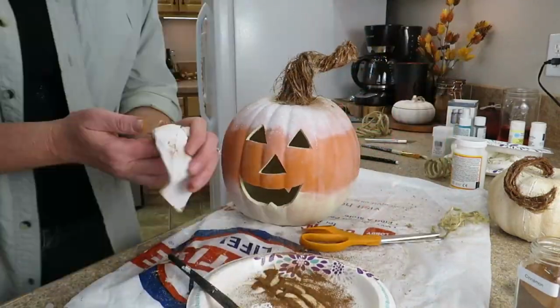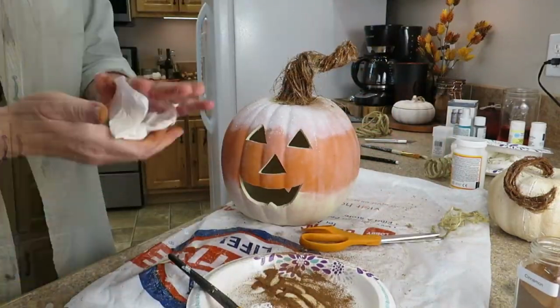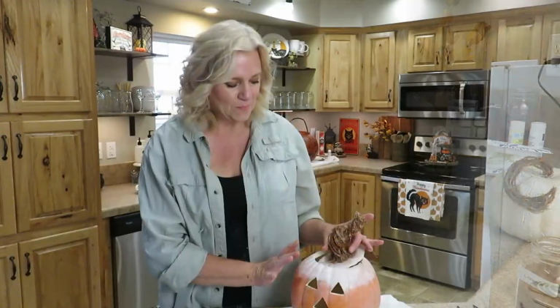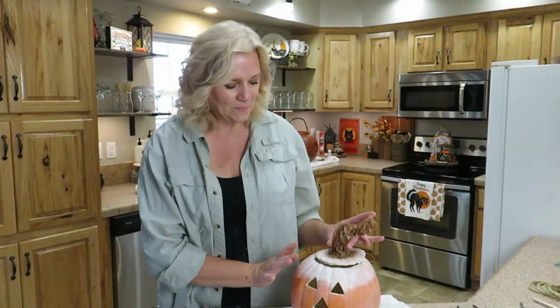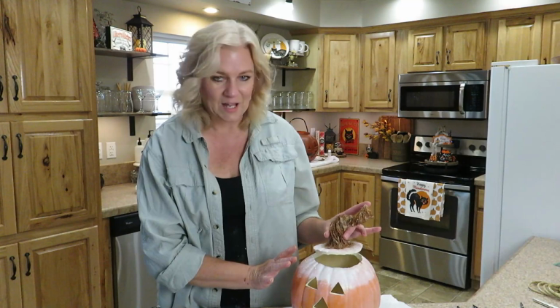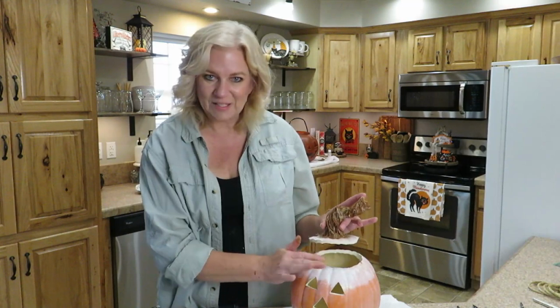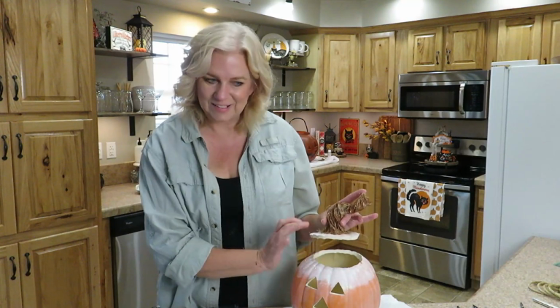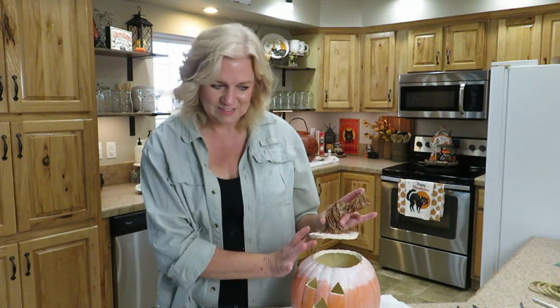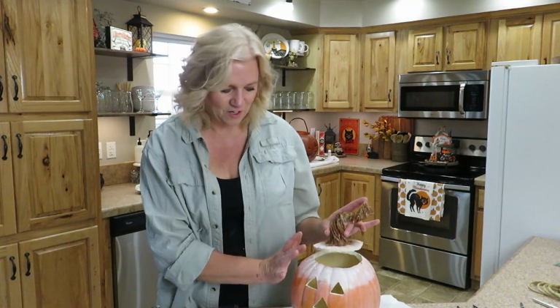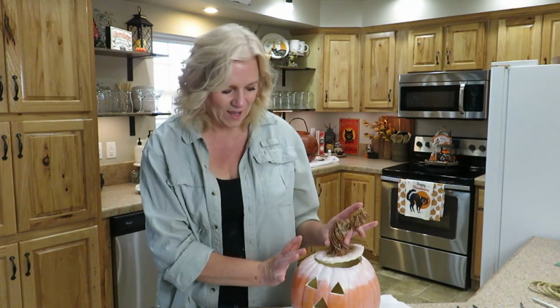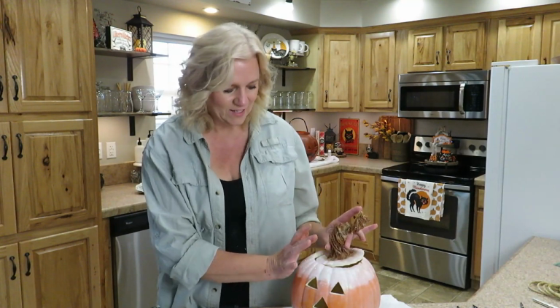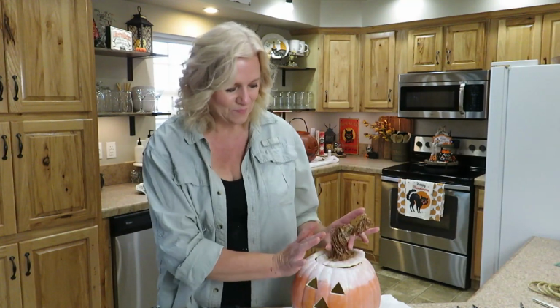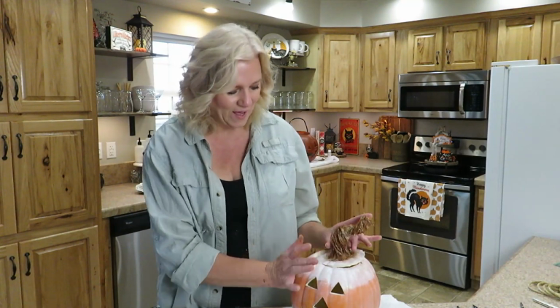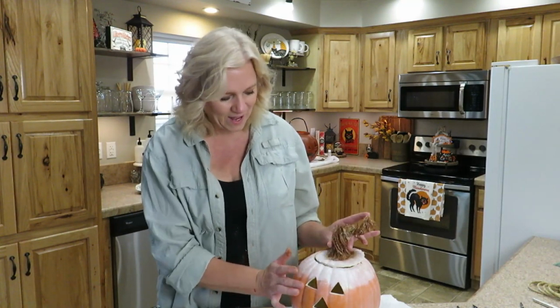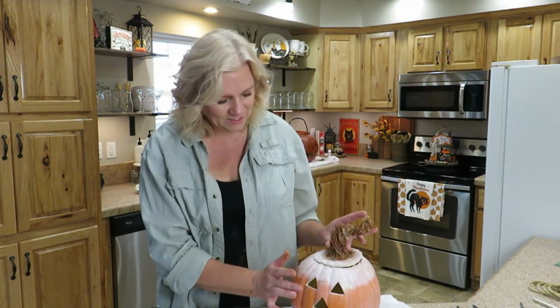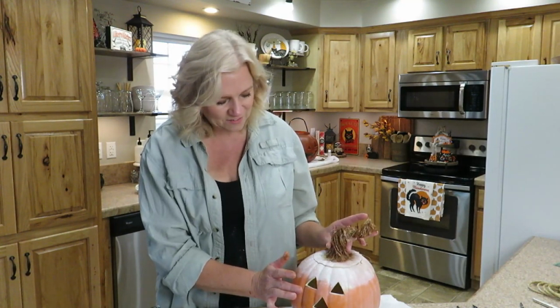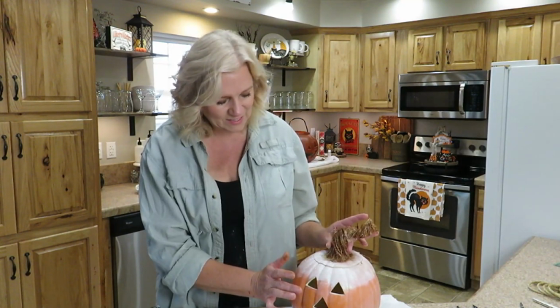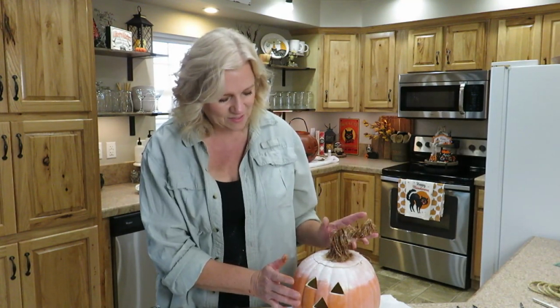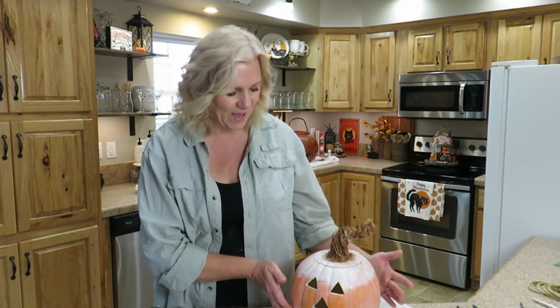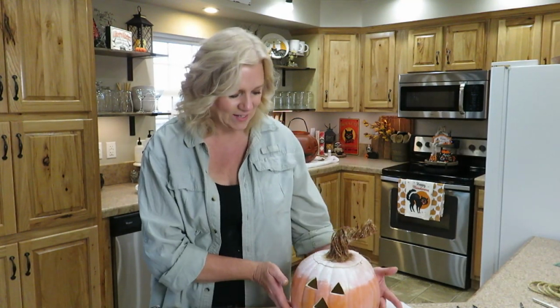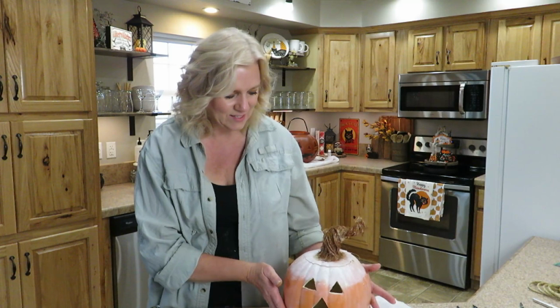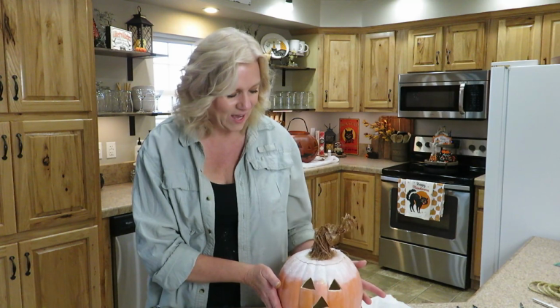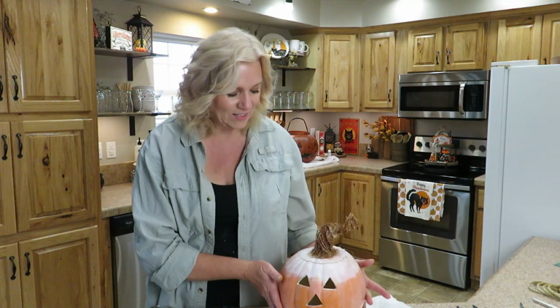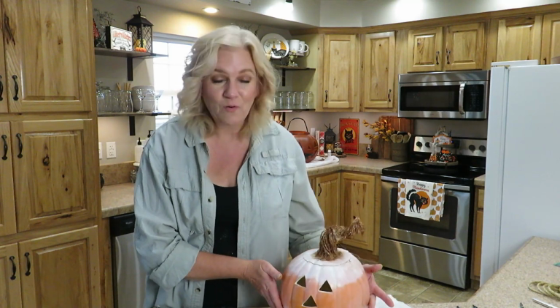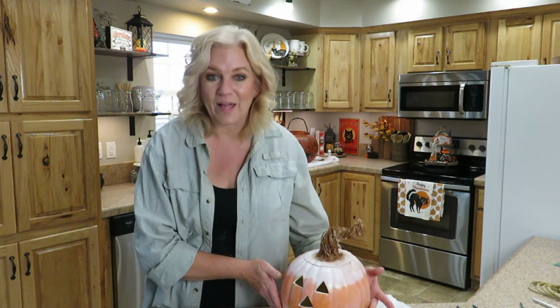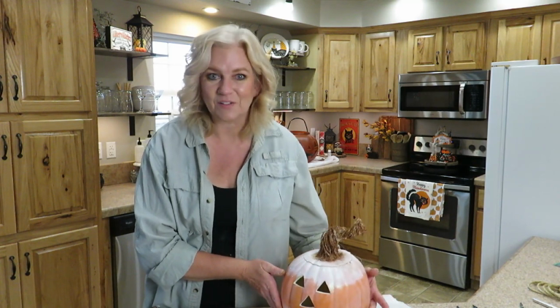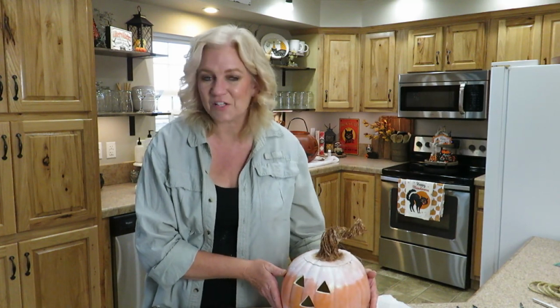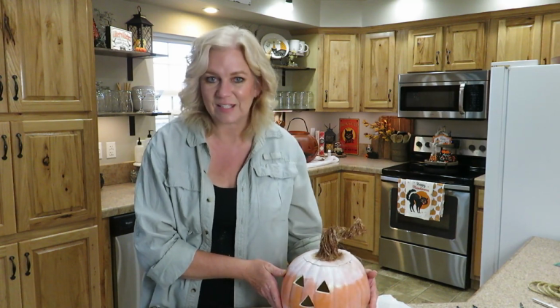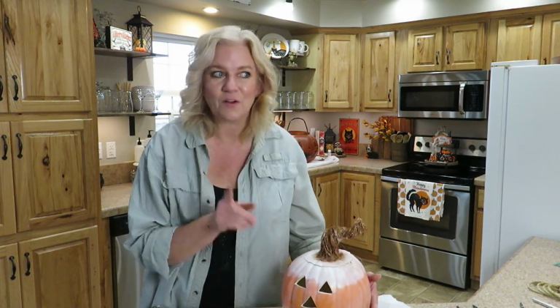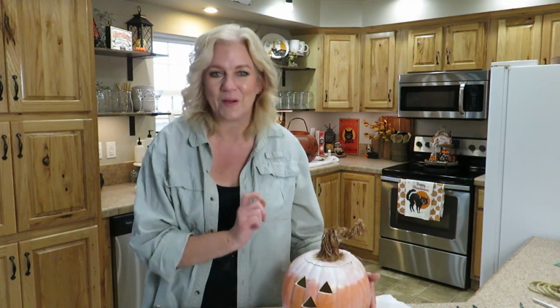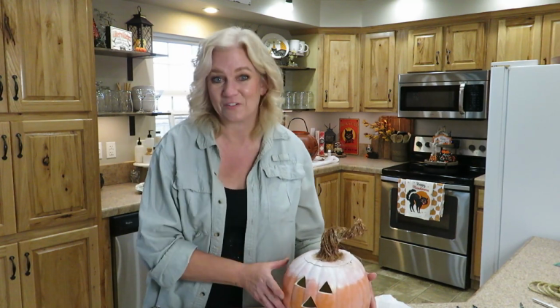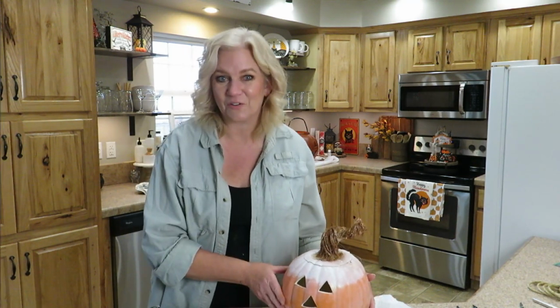I popped the top because it needs to dry, but how cute is that? I cannot wait — so let's go see it with my other decor.